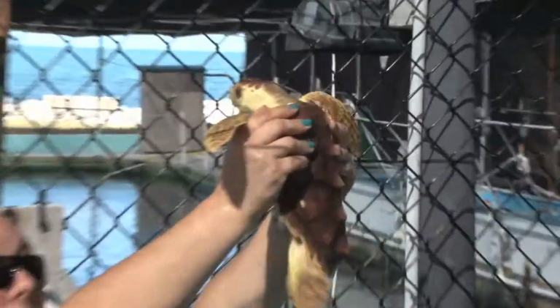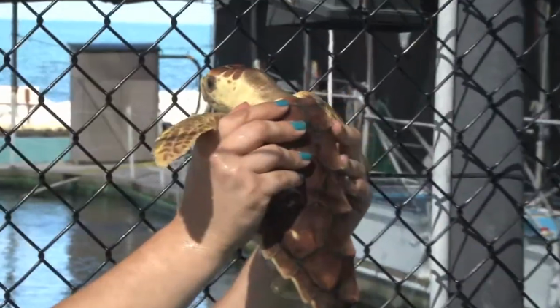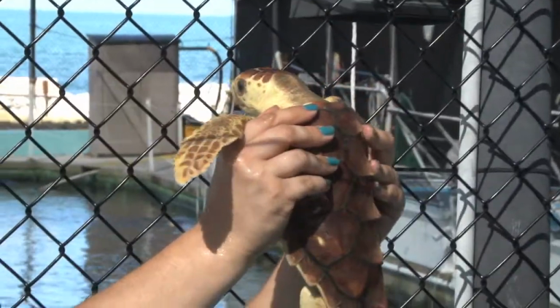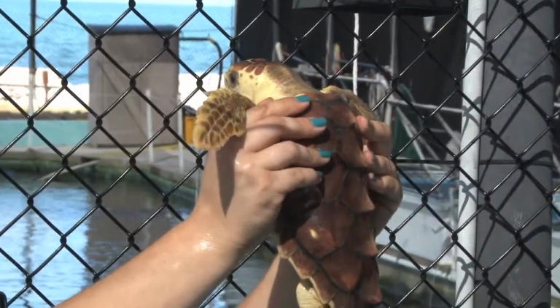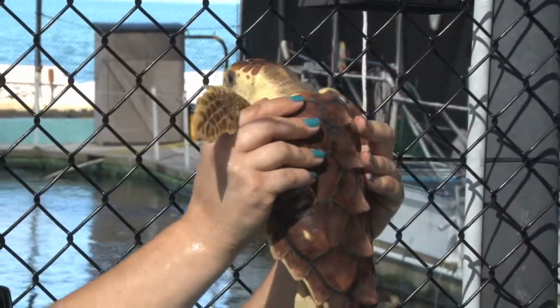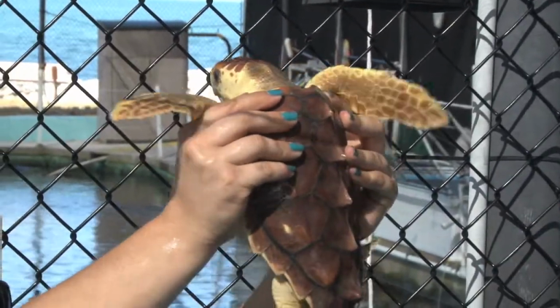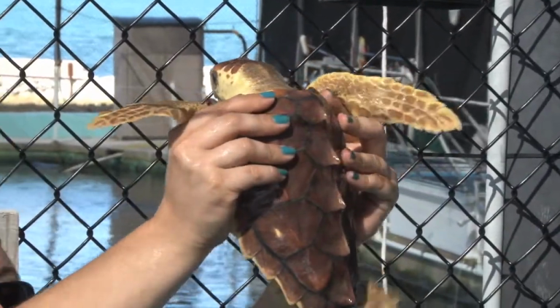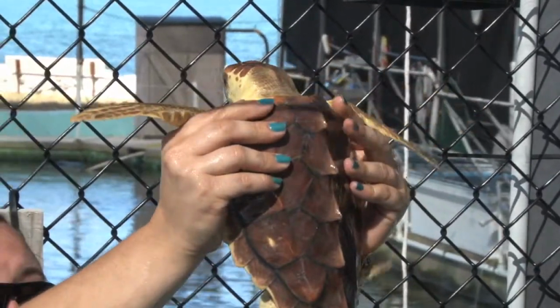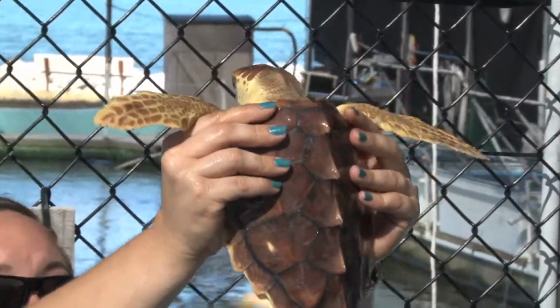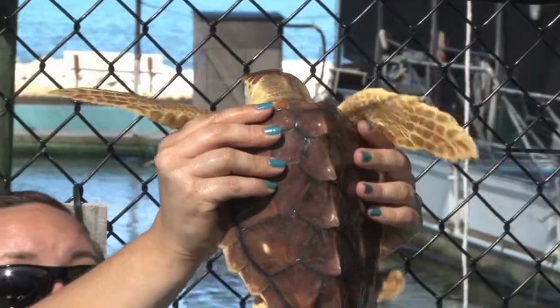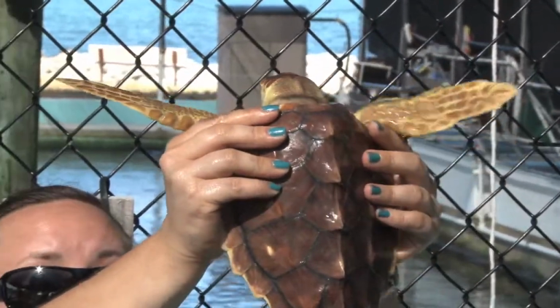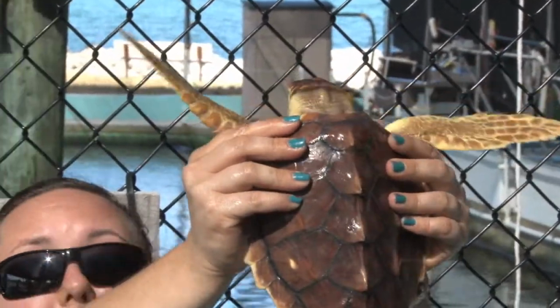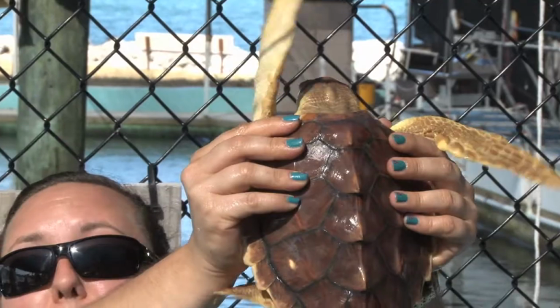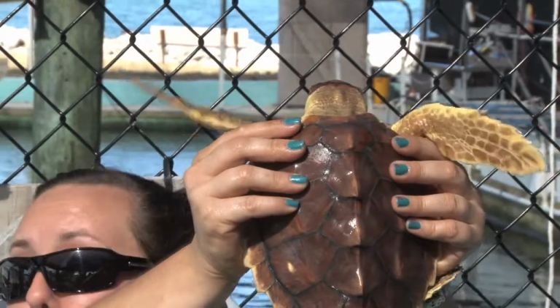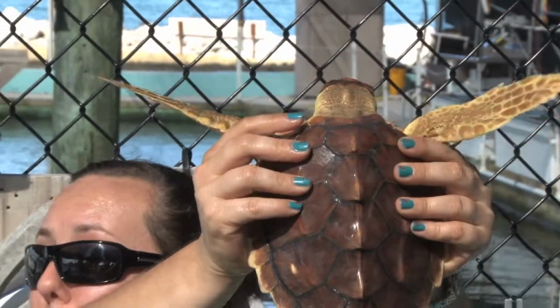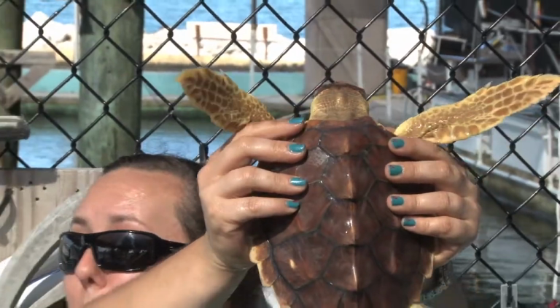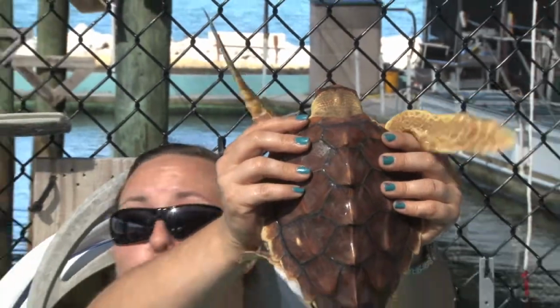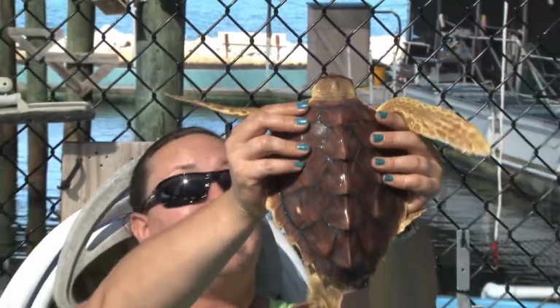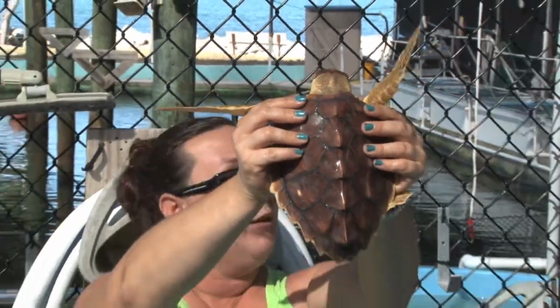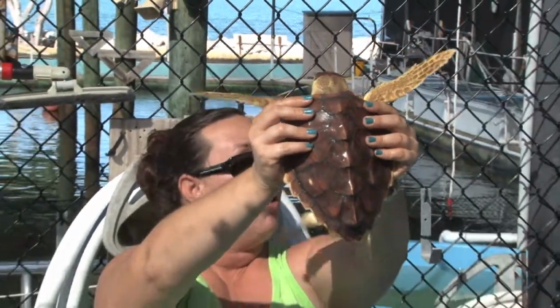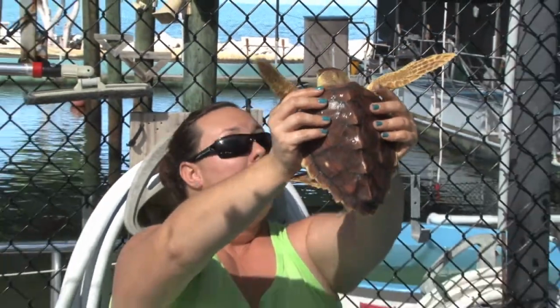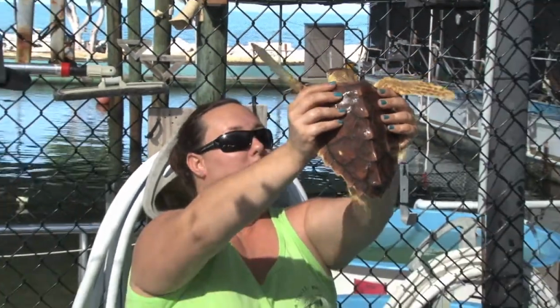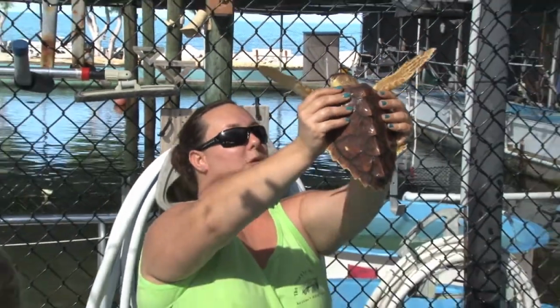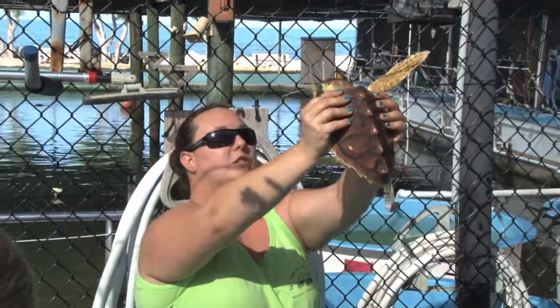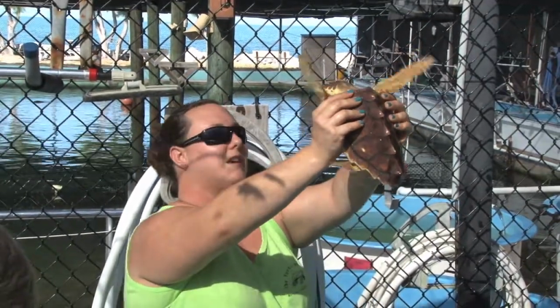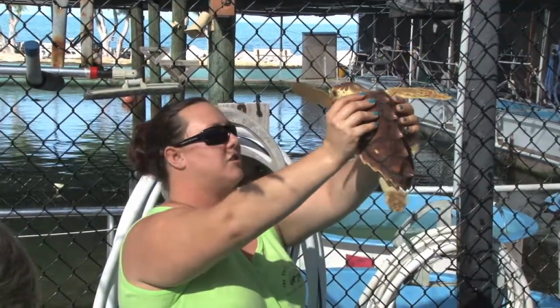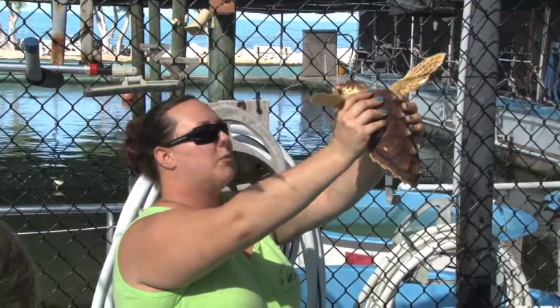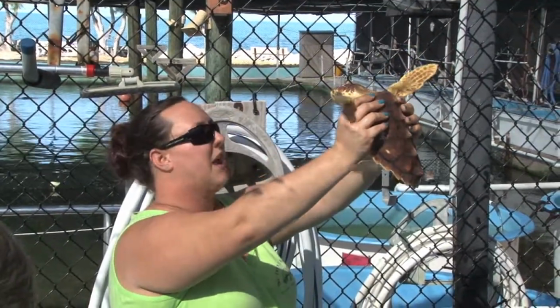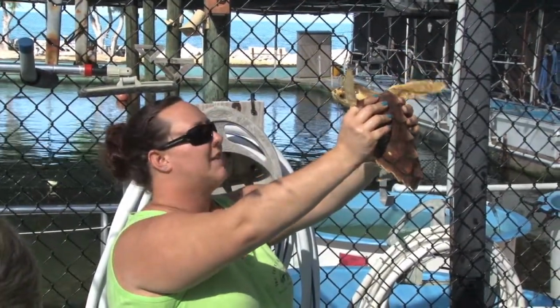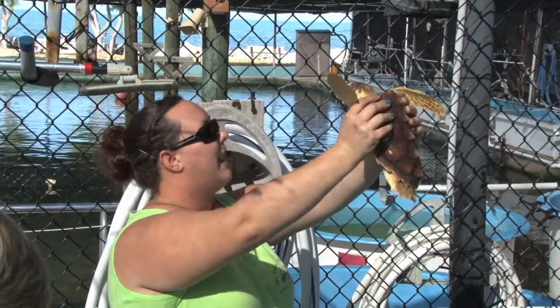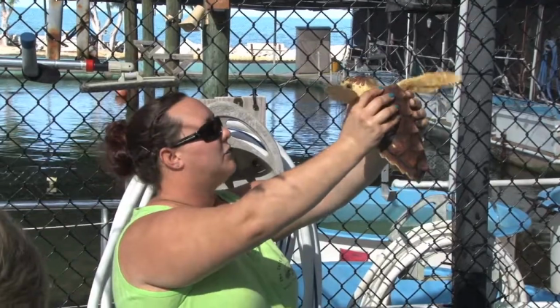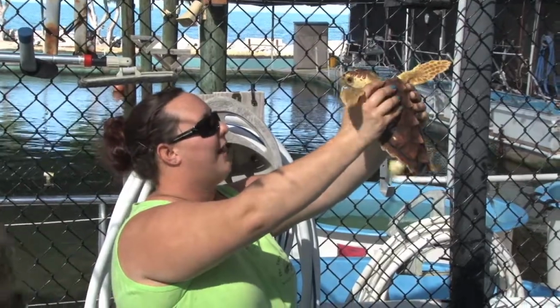Now these spikes are going to smooth out with time as he gets older, and he's going to look more like Brett and more like Gizmo. Like I said, they're just for protection at this age right now.